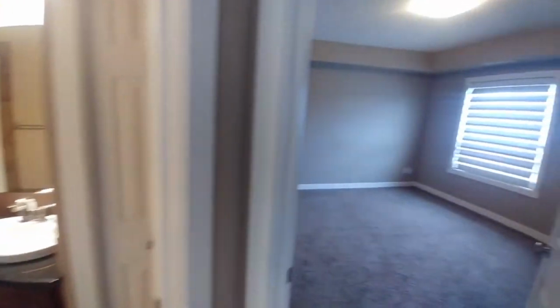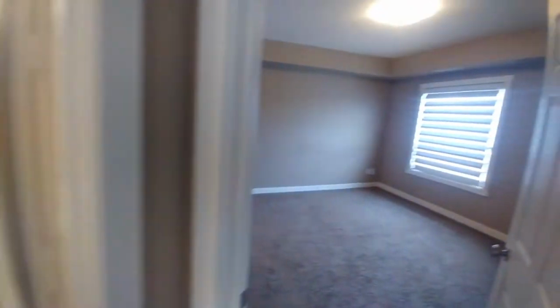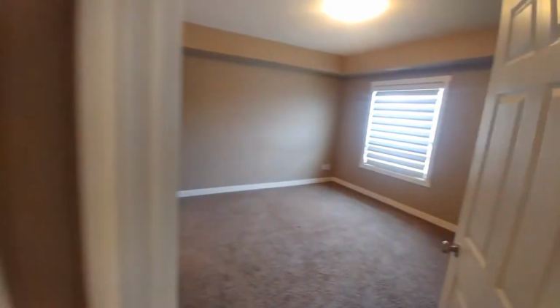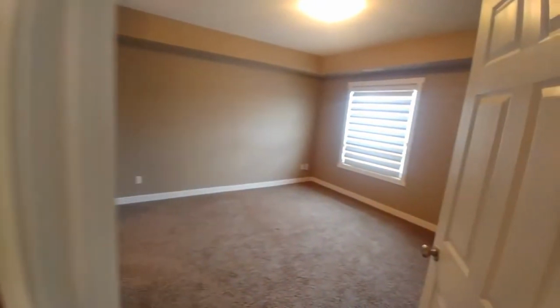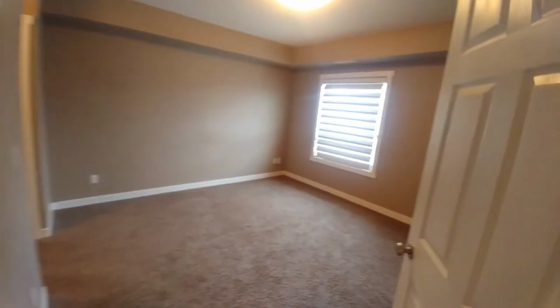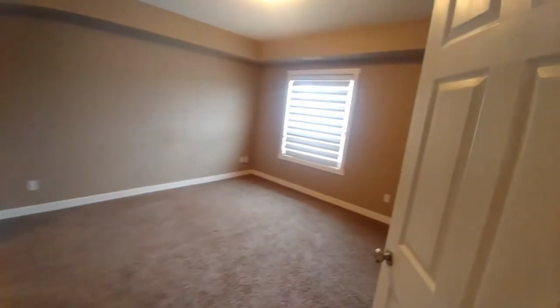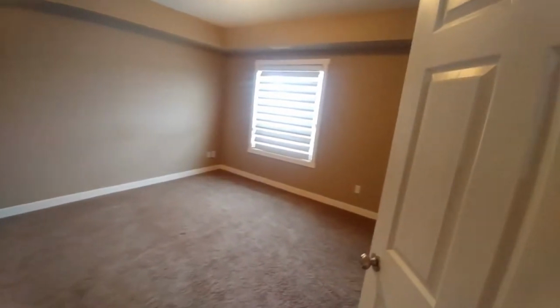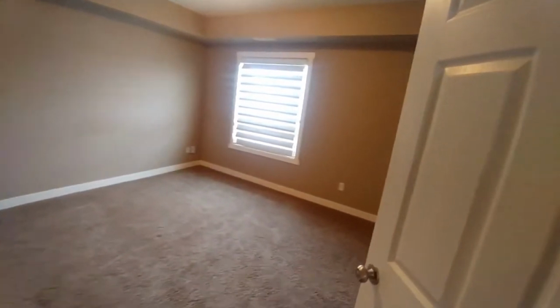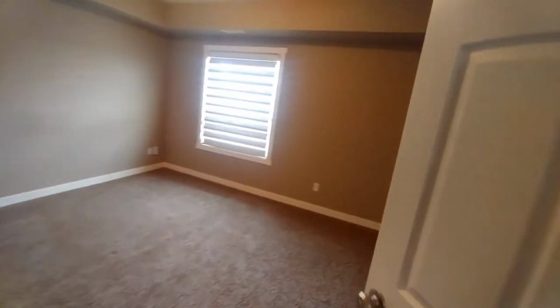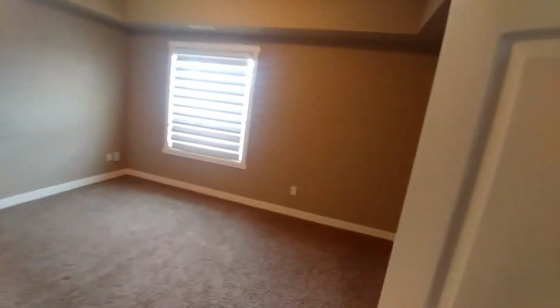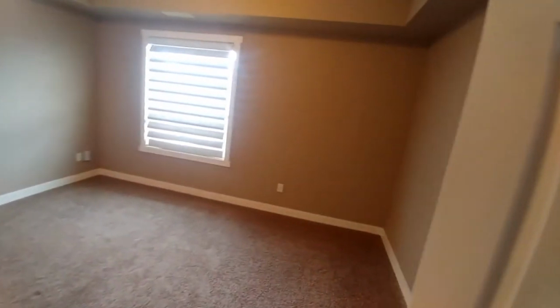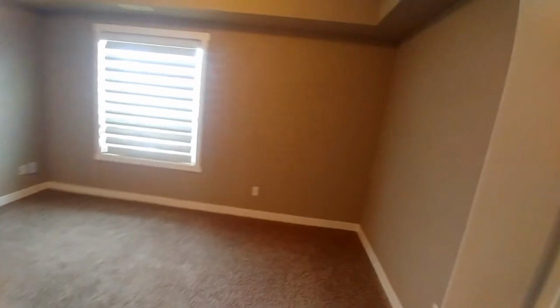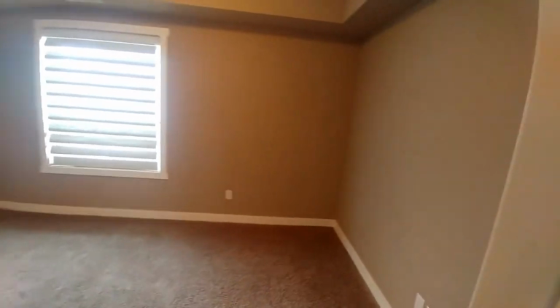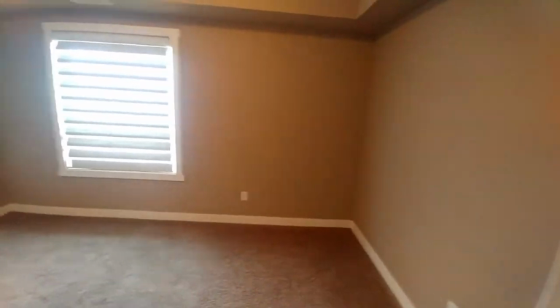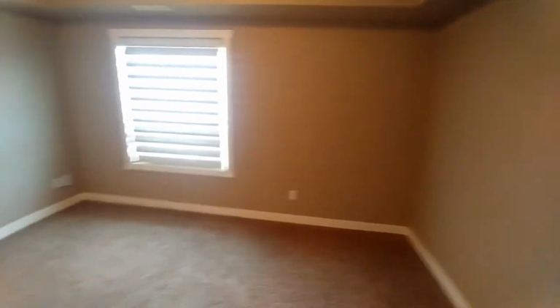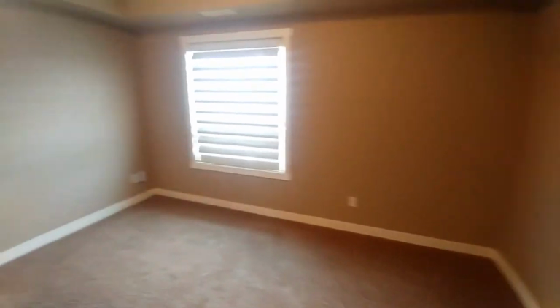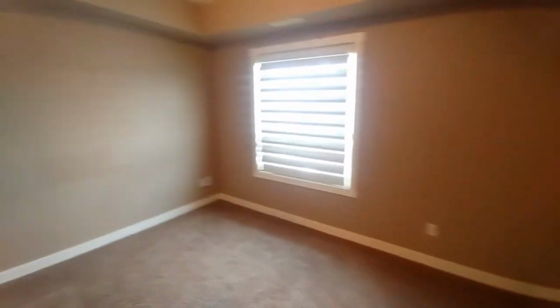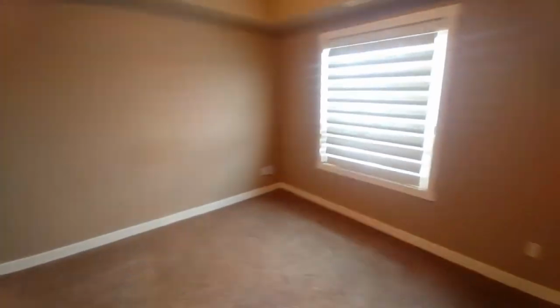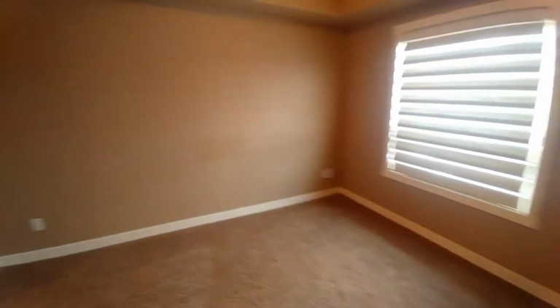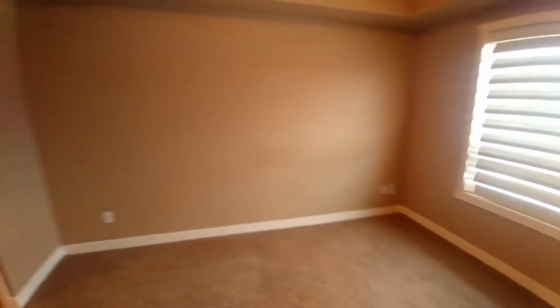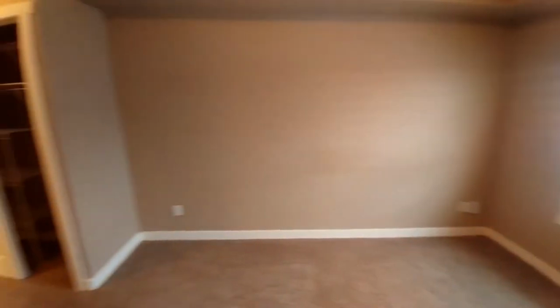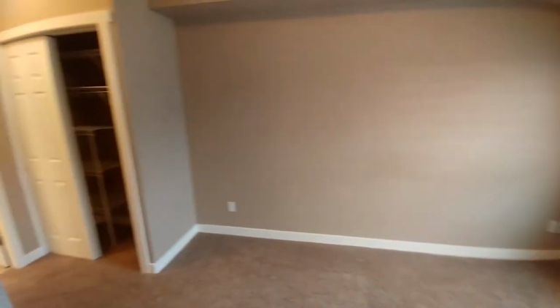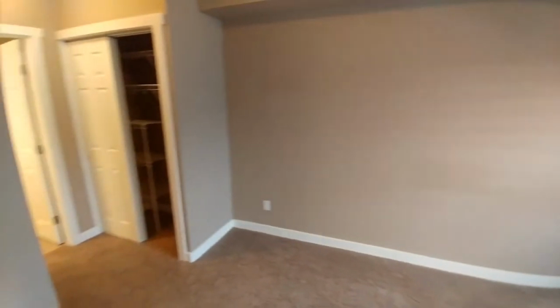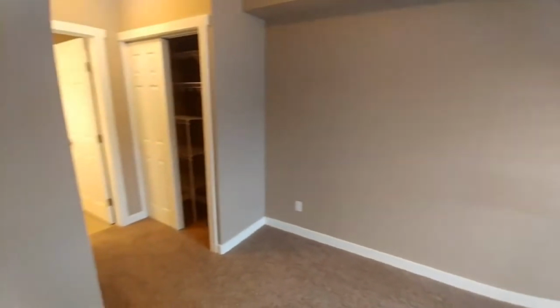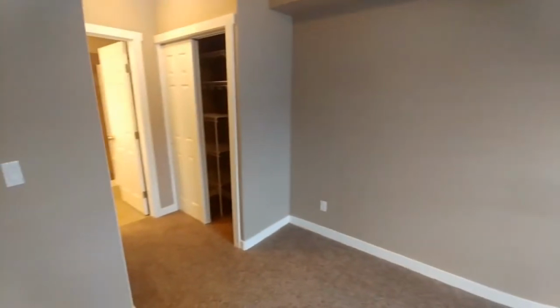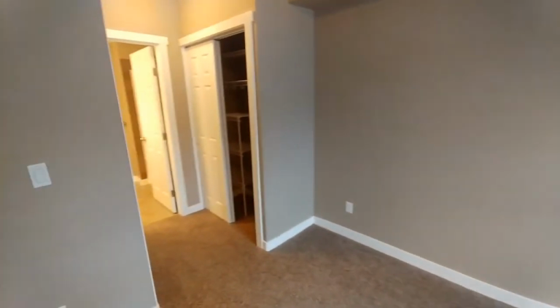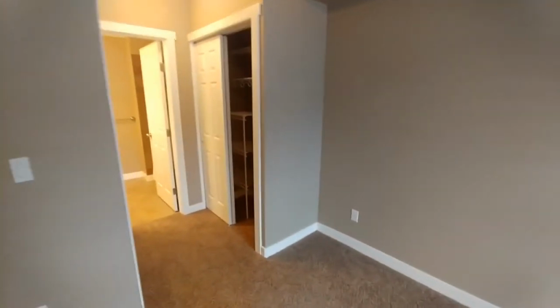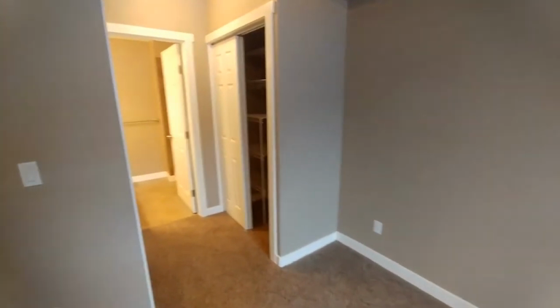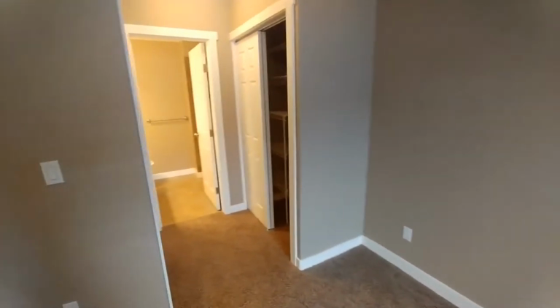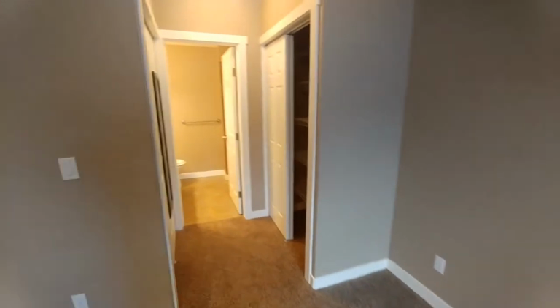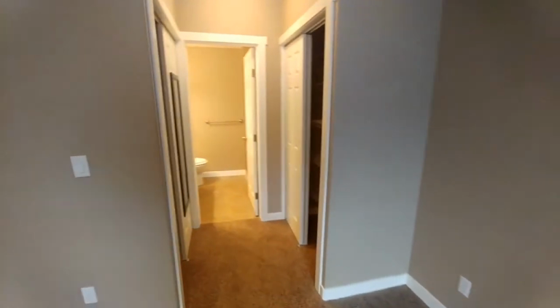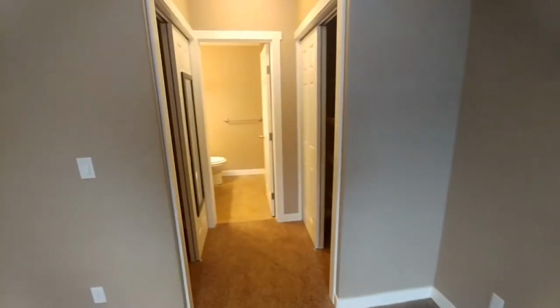This is the master bedroom. Also a large window letting in lots of light. You'll have two closets here on the way to the bathroom — one on the left, one on the right.